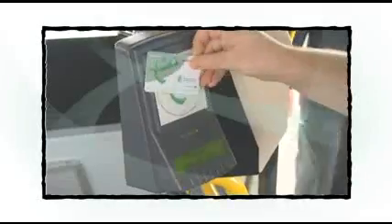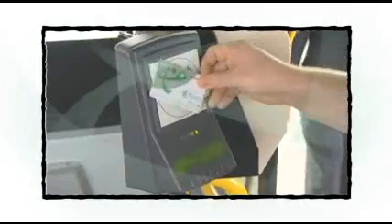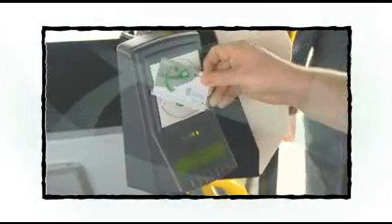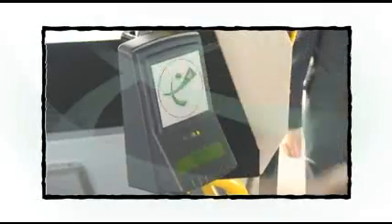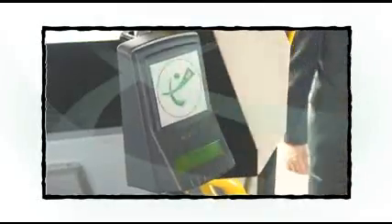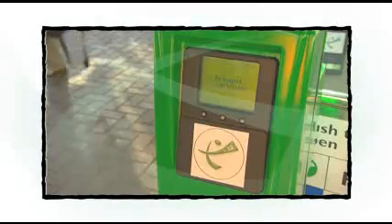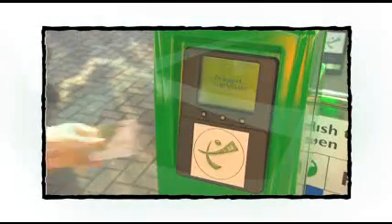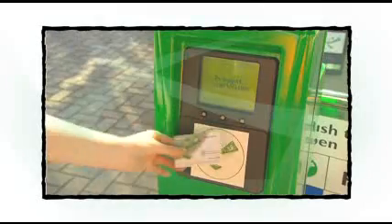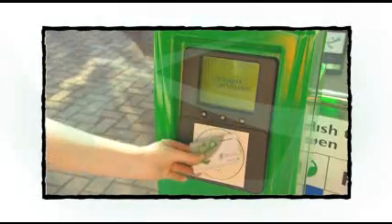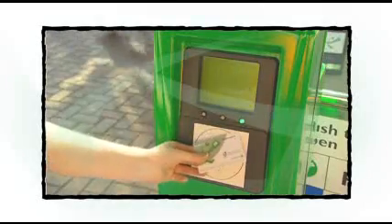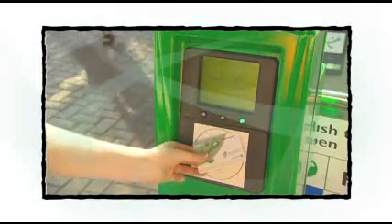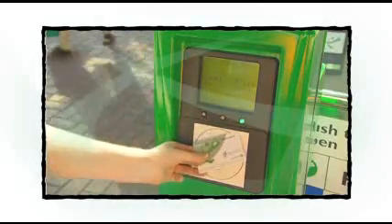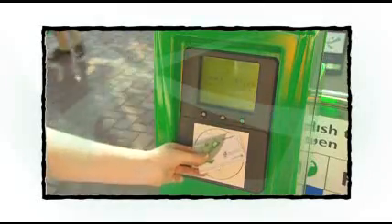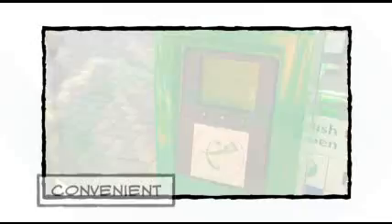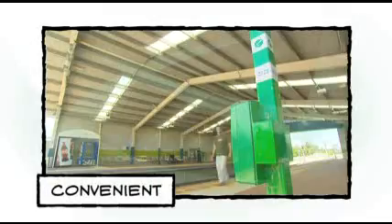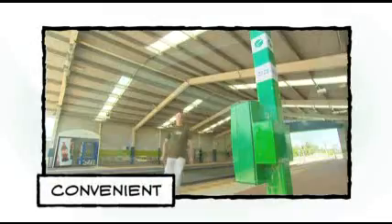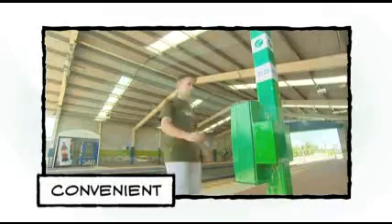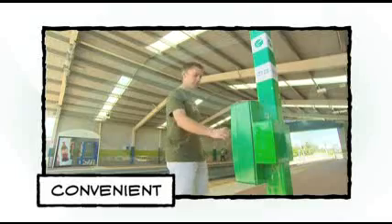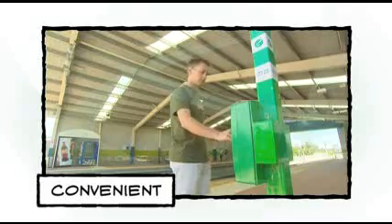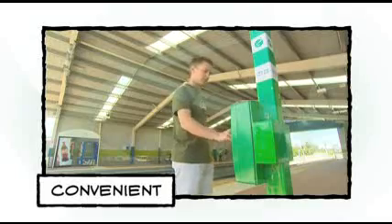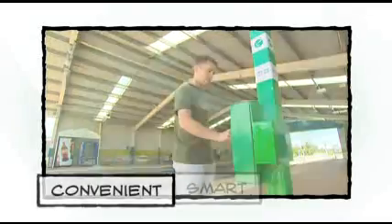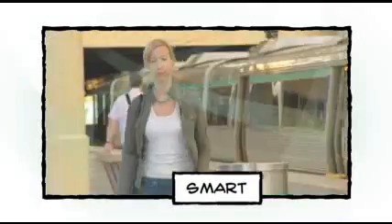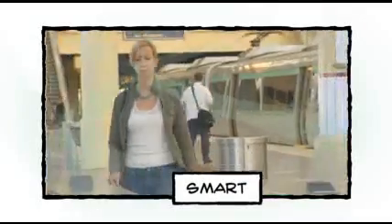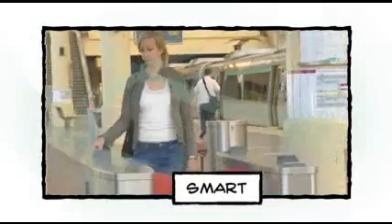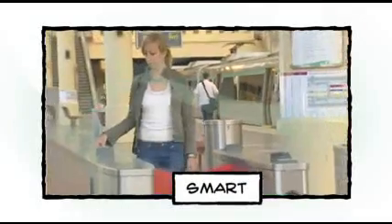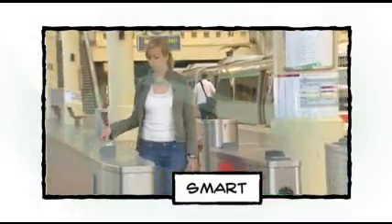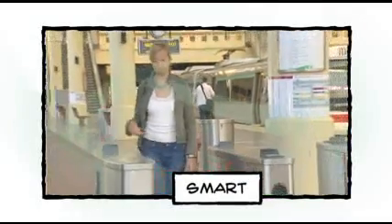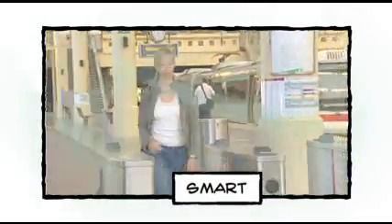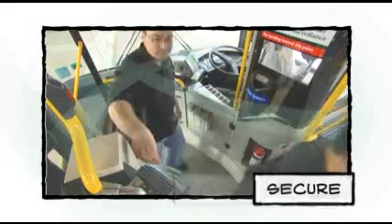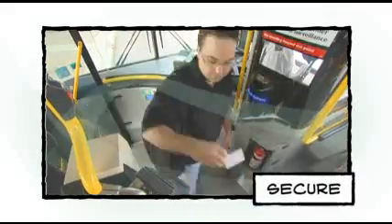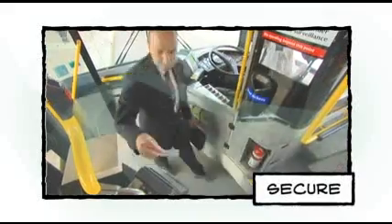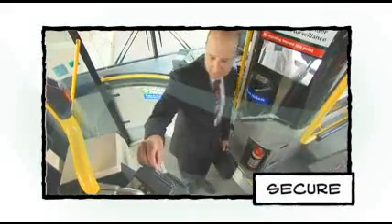Tag on, tag off — convenient, smart, secure. Transperth's SmartRider.